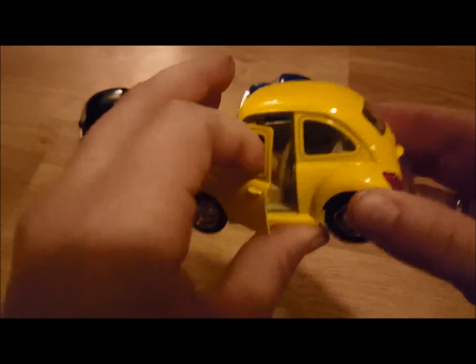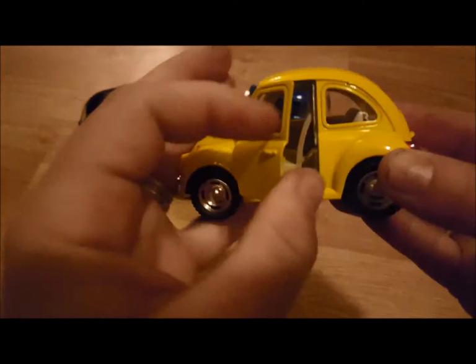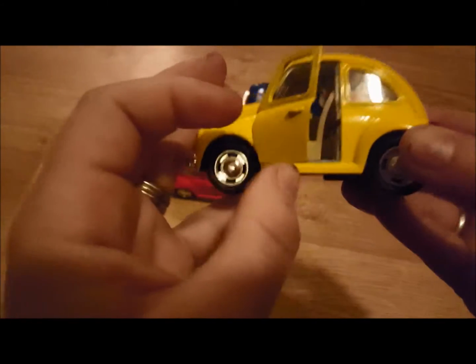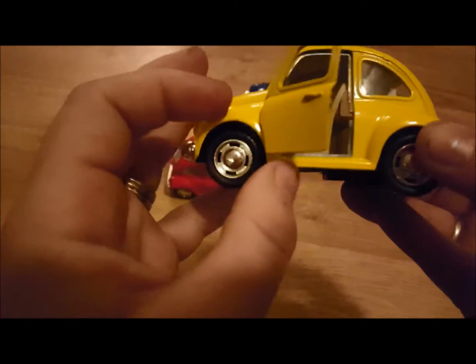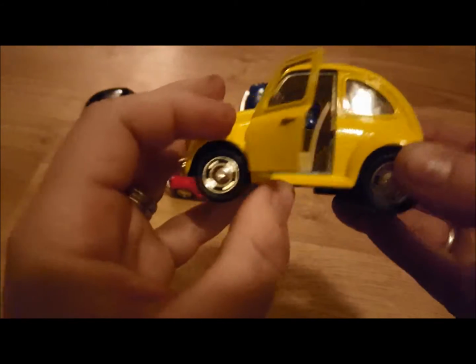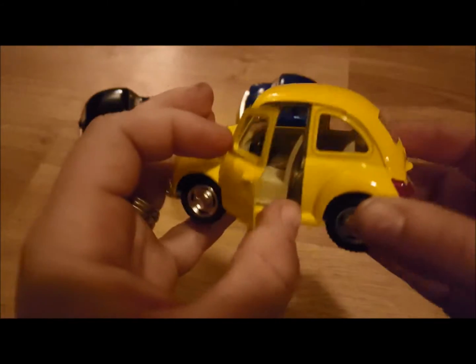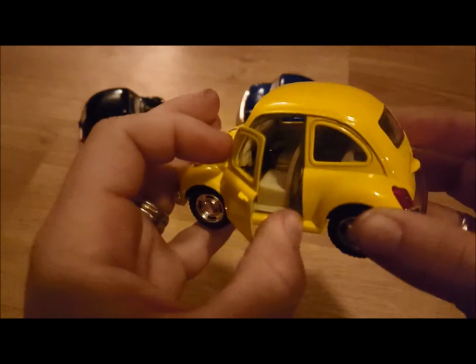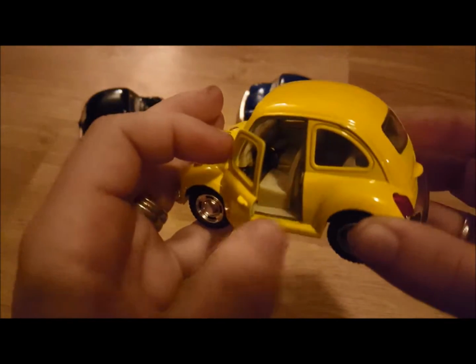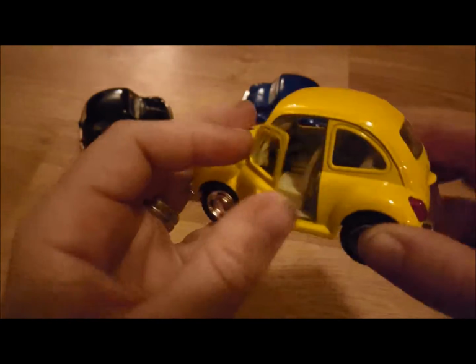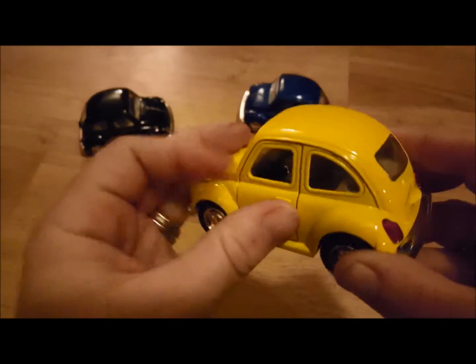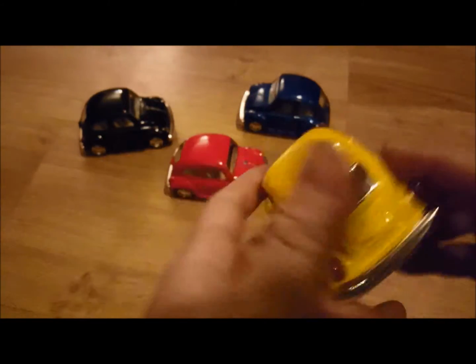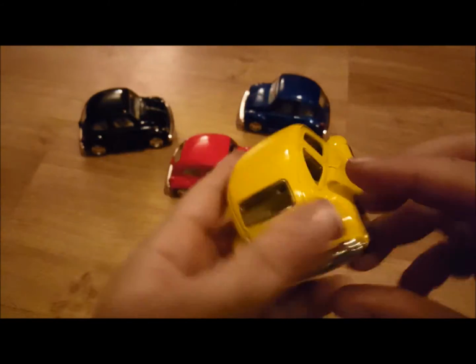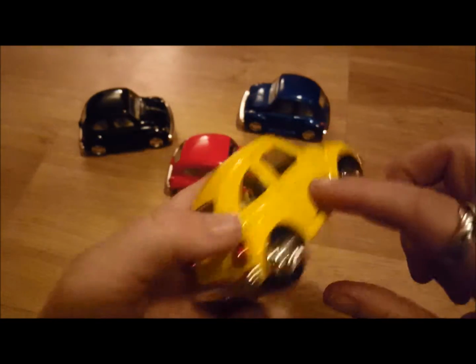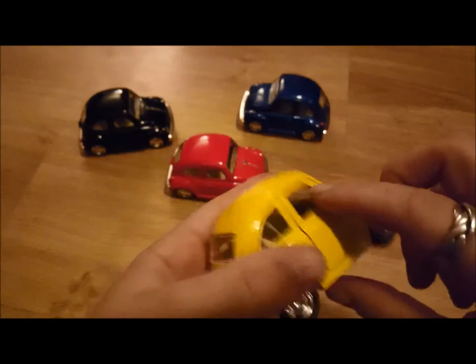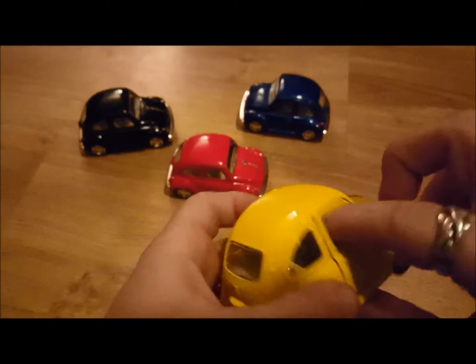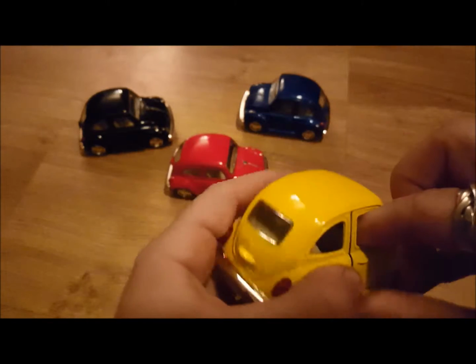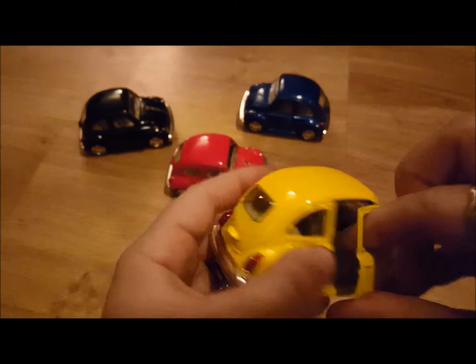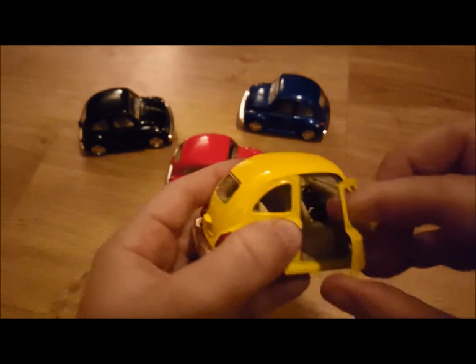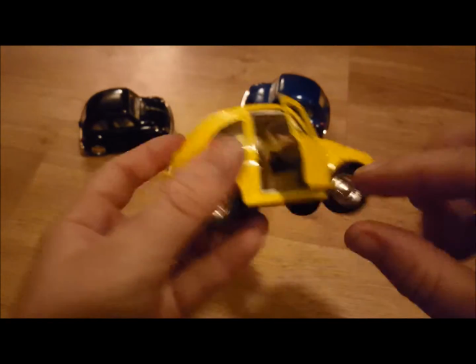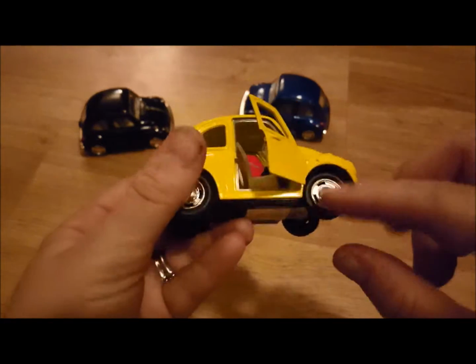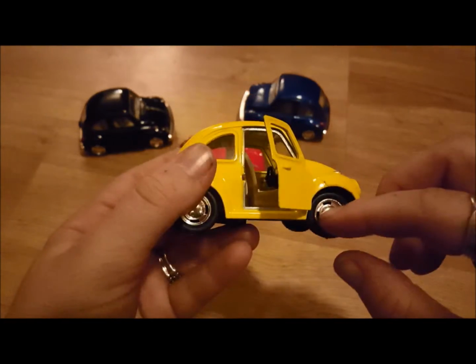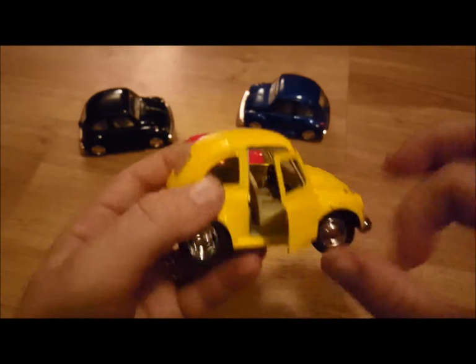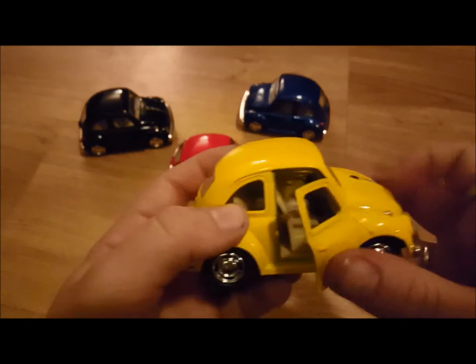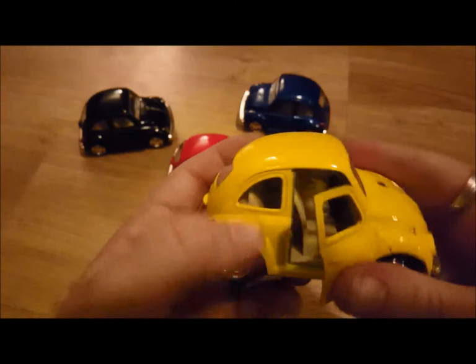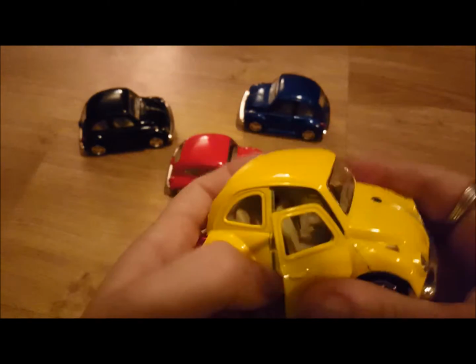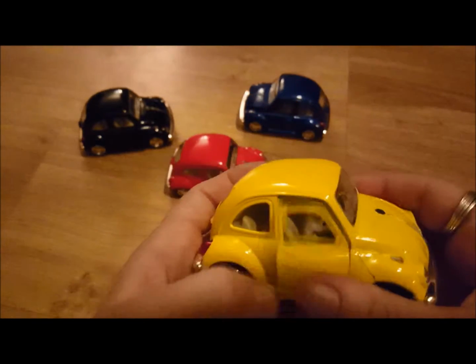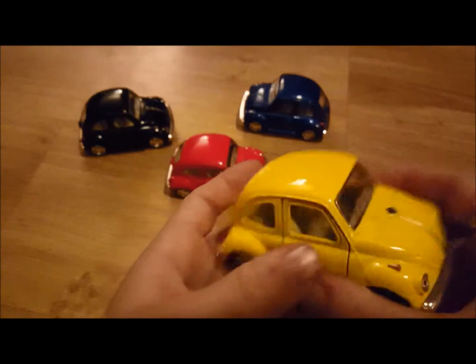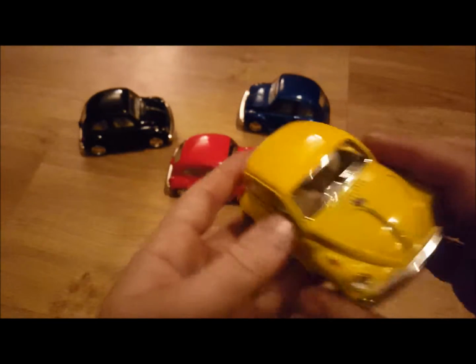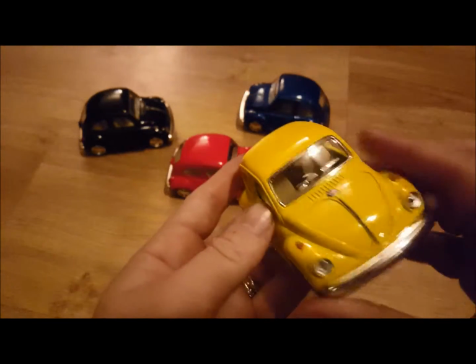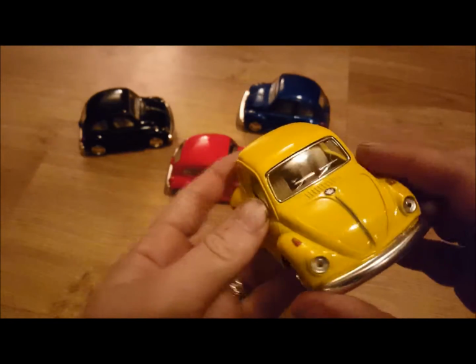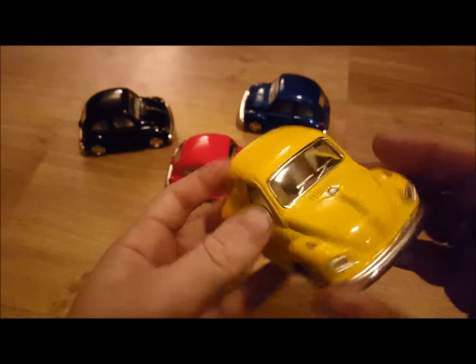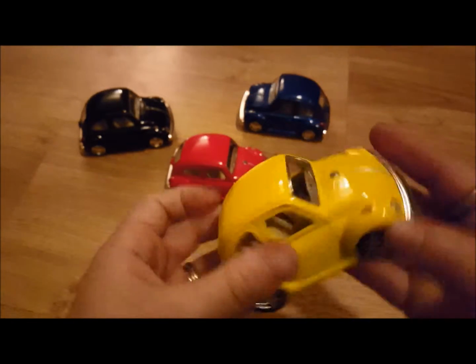The doors open. They're just kind of like you would see in stores. Really nice looking cars.